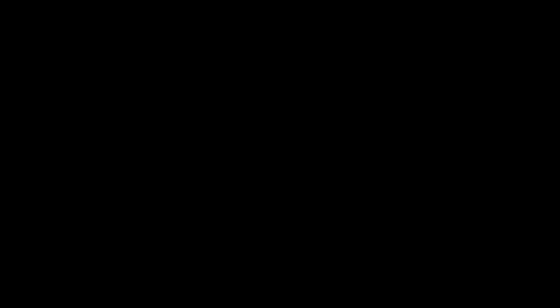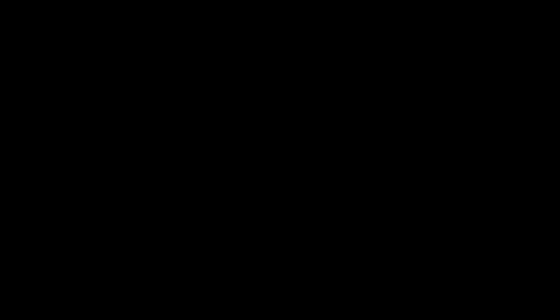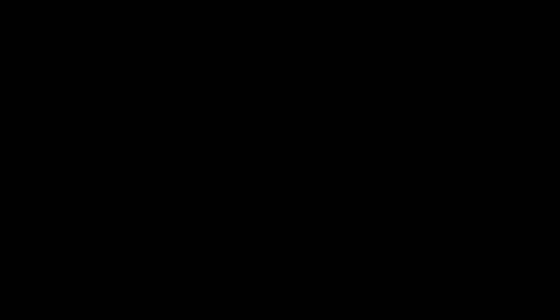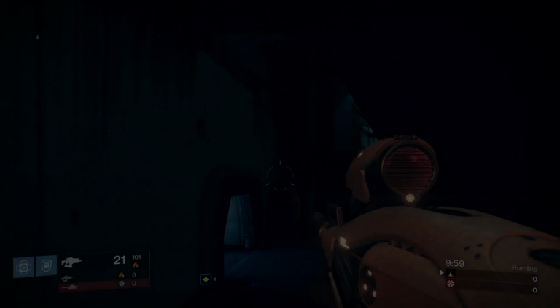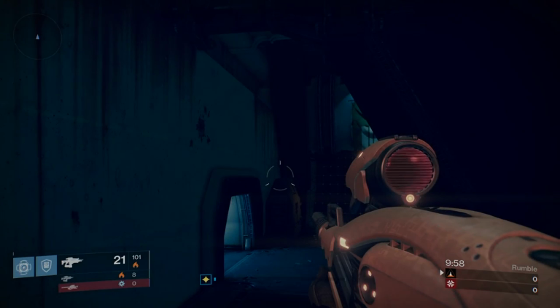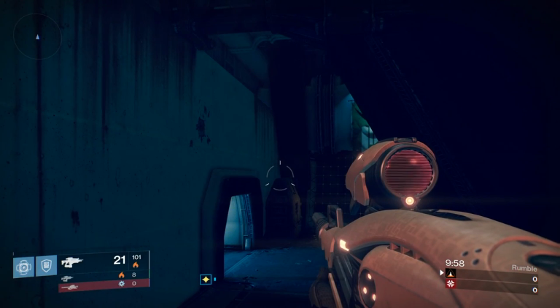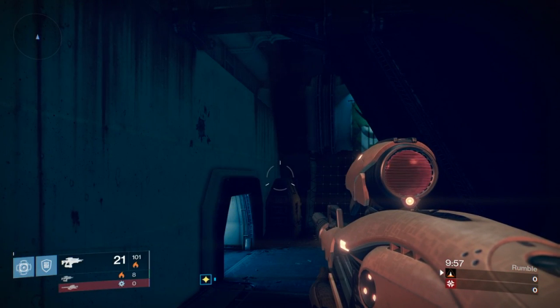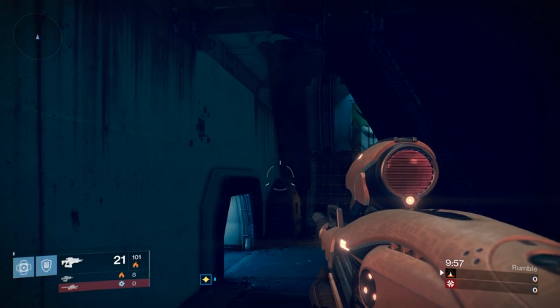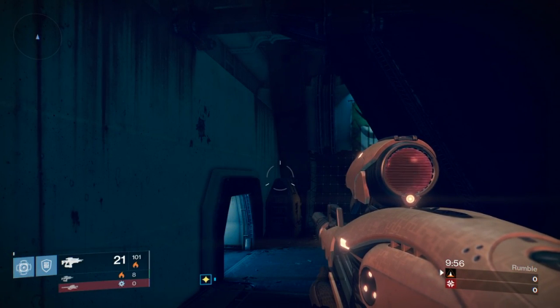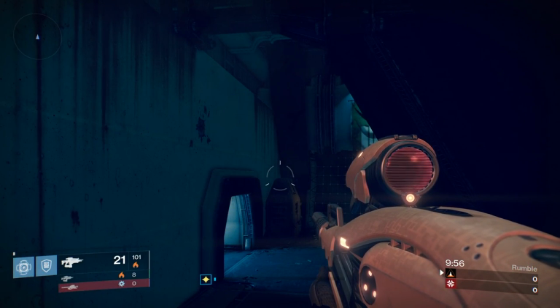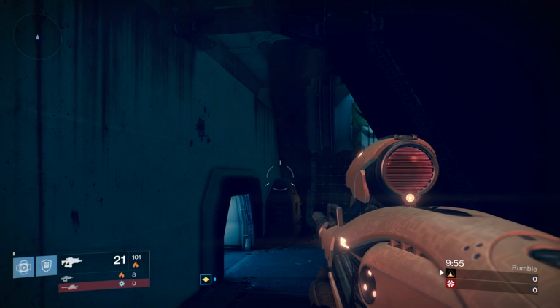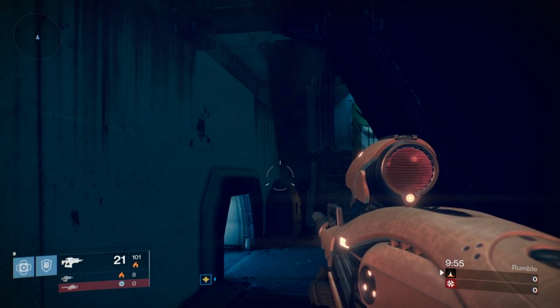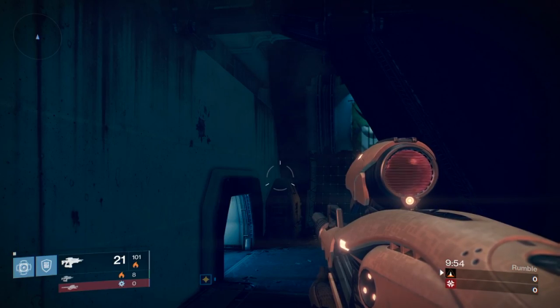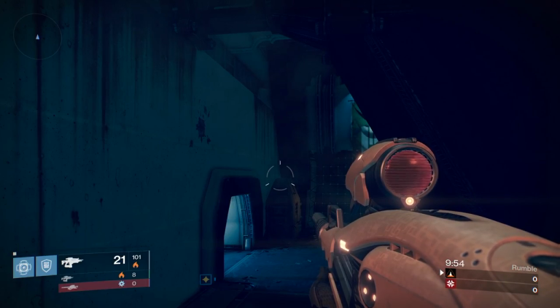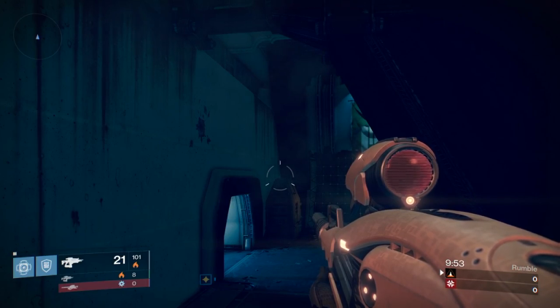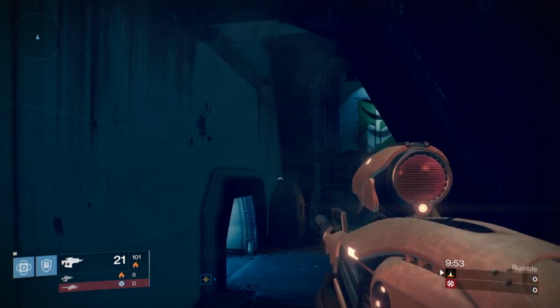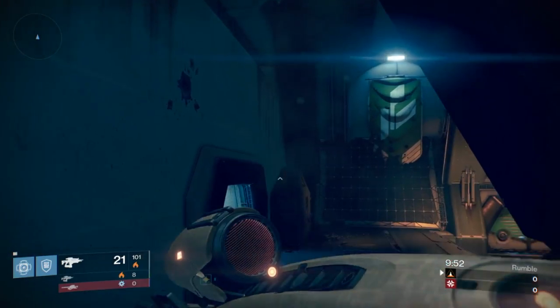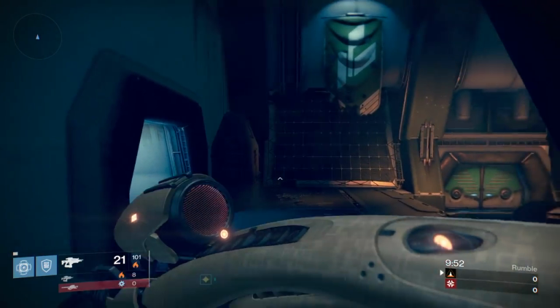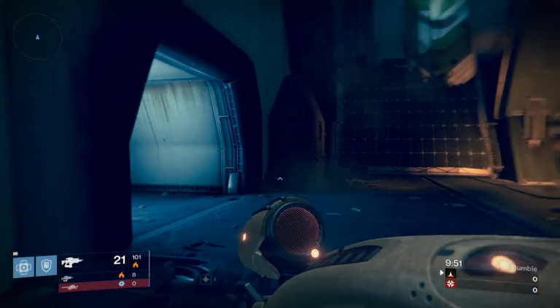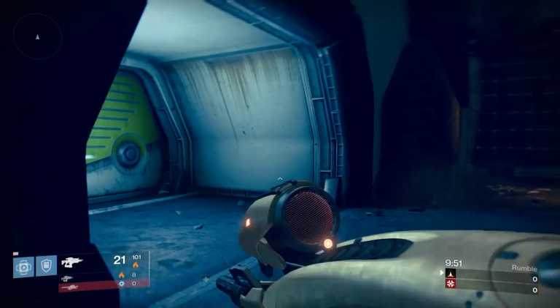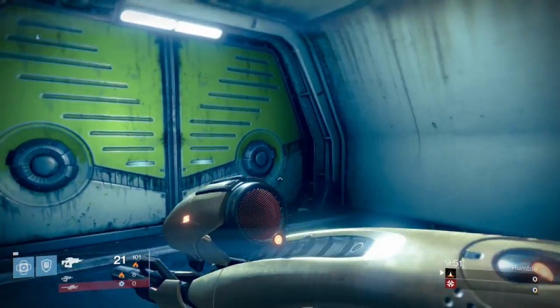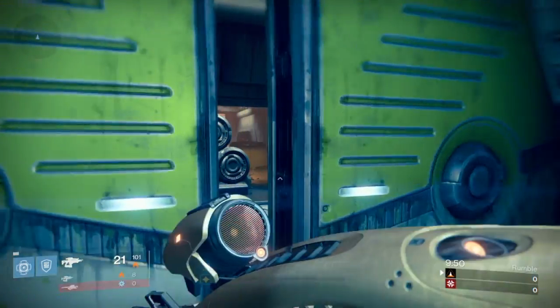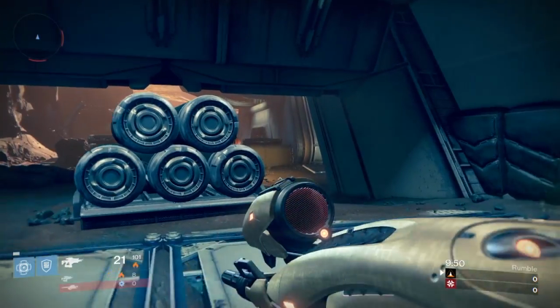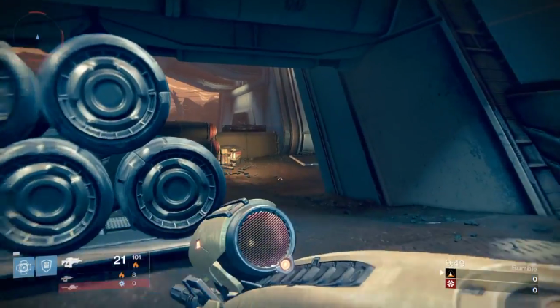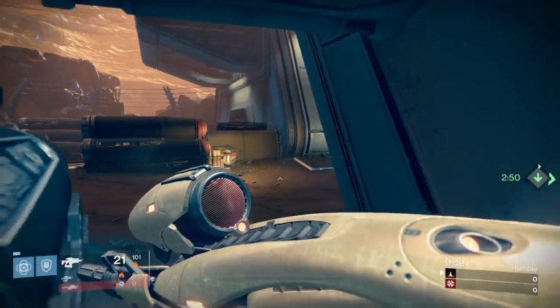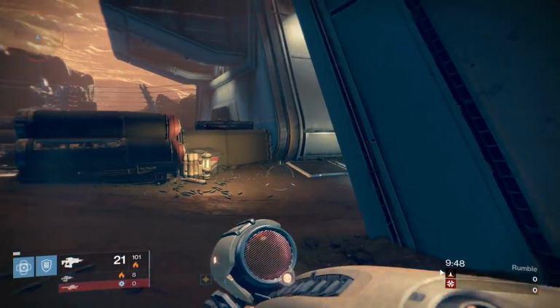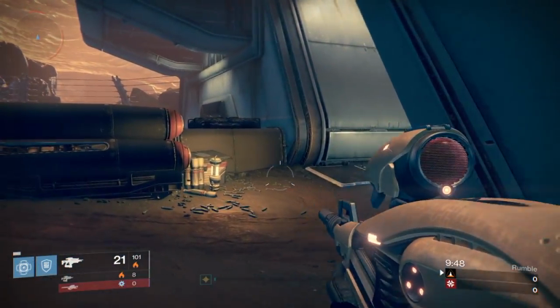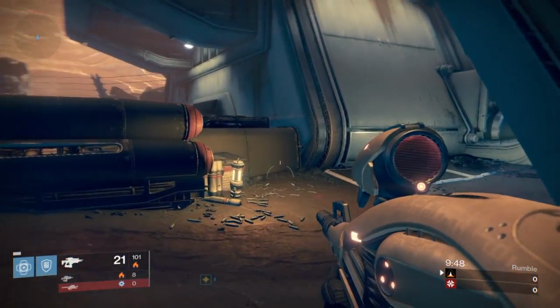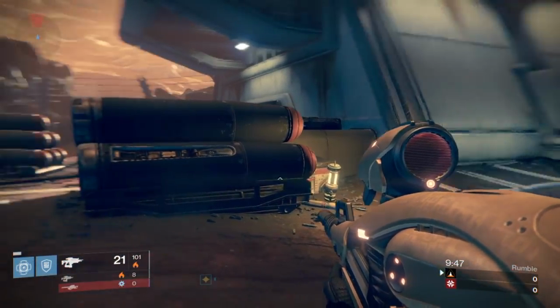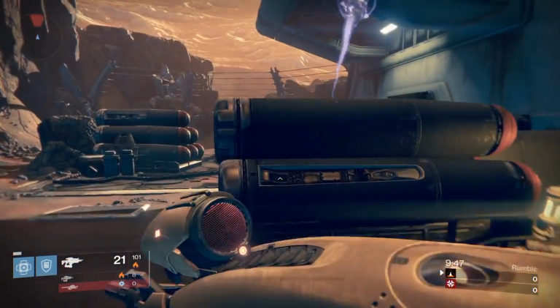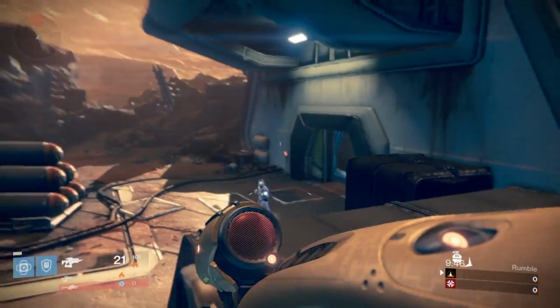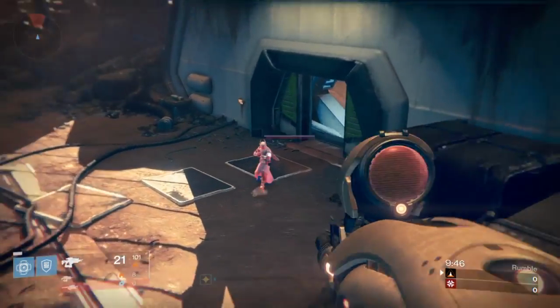The Vex Mythoclast is a pretty decent weapon. It has been in the game since day one in the Vault of Glass raid — basically the first raid weapon in Destiny — and it's actually pretty good even up to this date. The light level is still down at 170, year one cap, but in year three it actually still holds up in the Crucible.